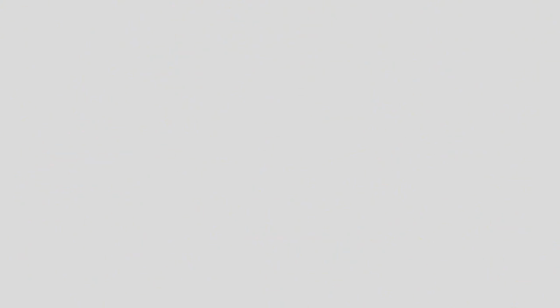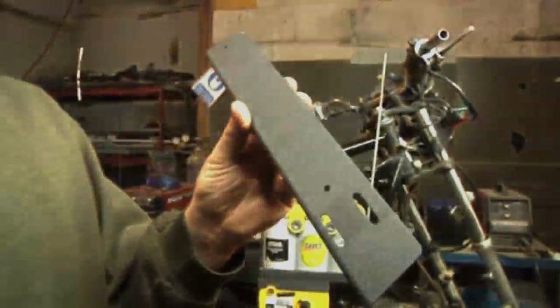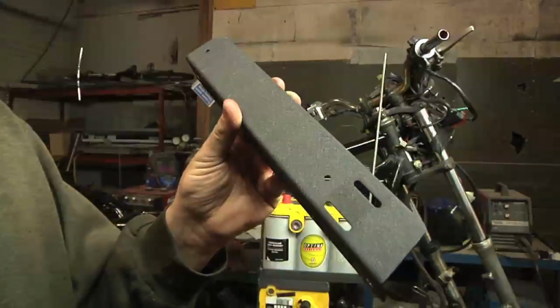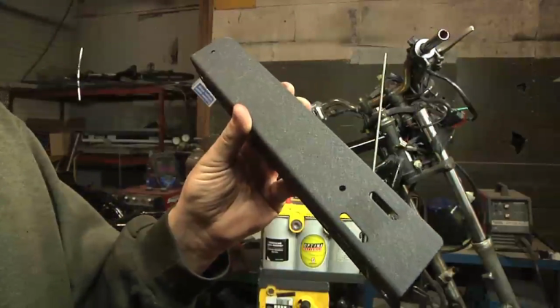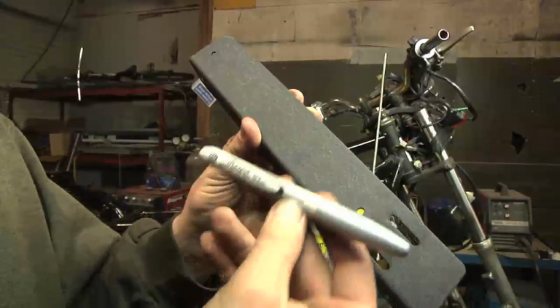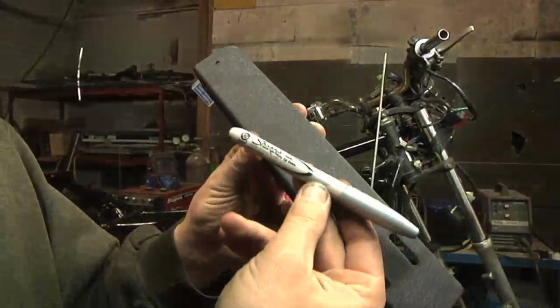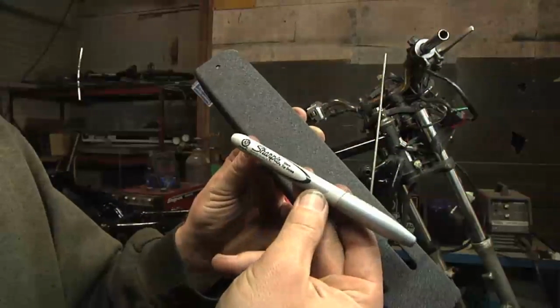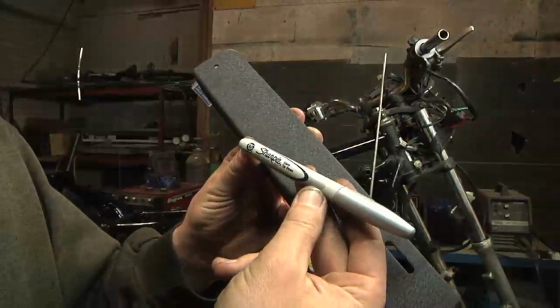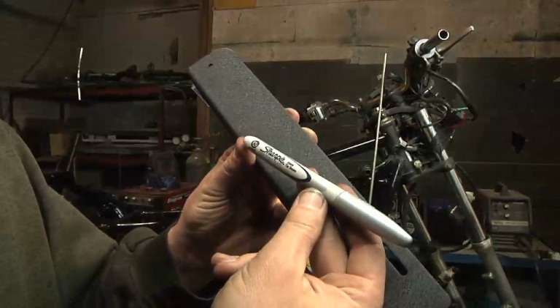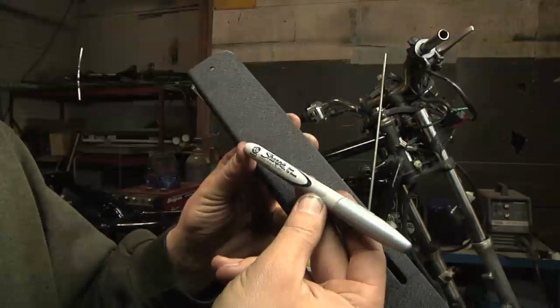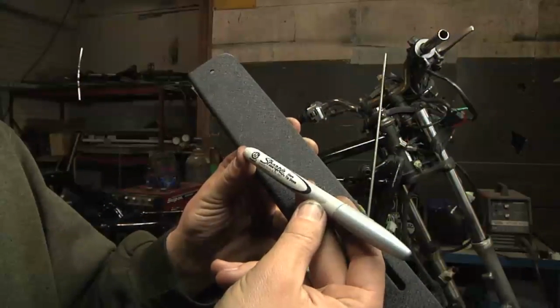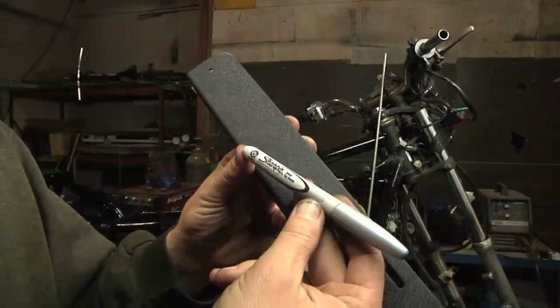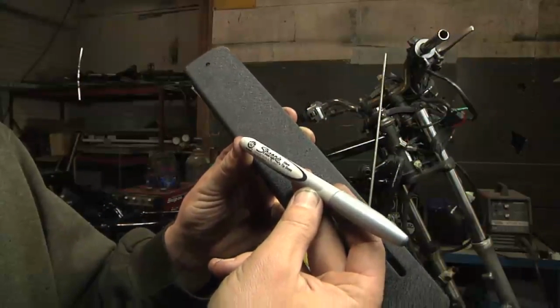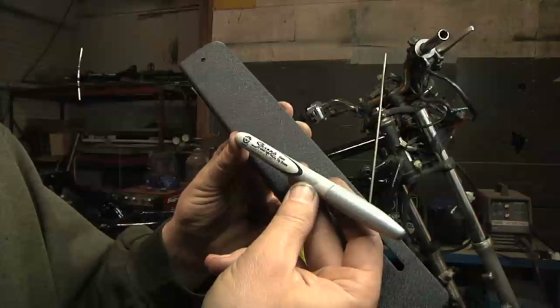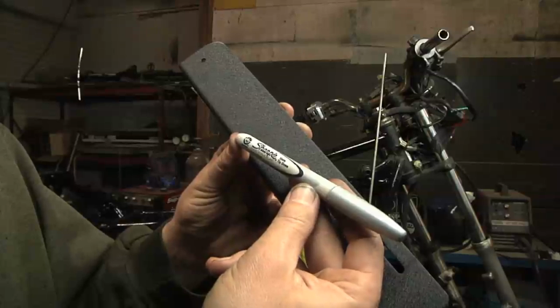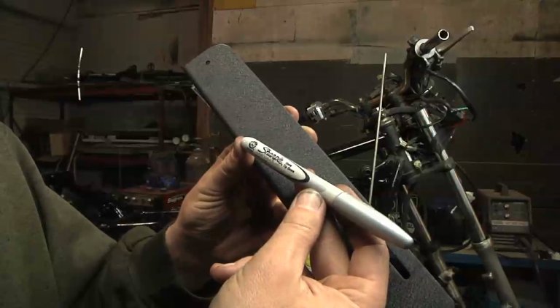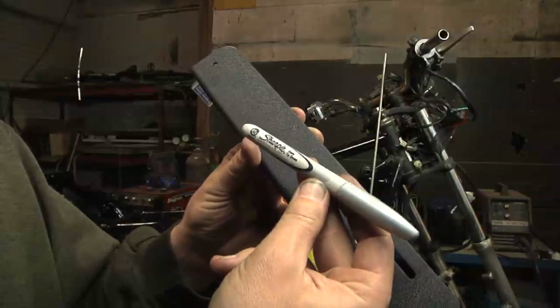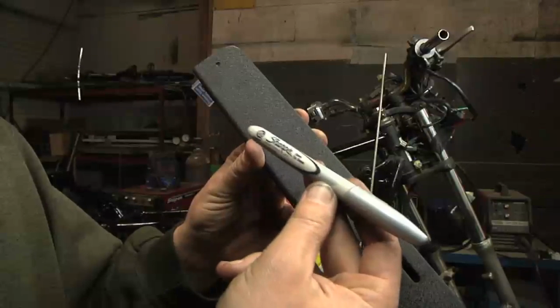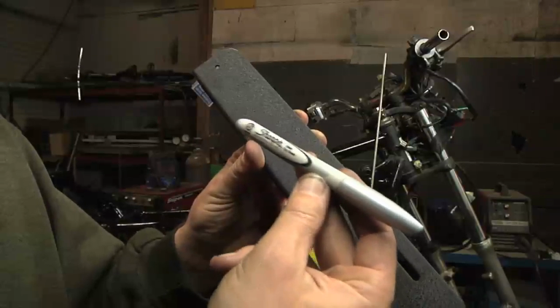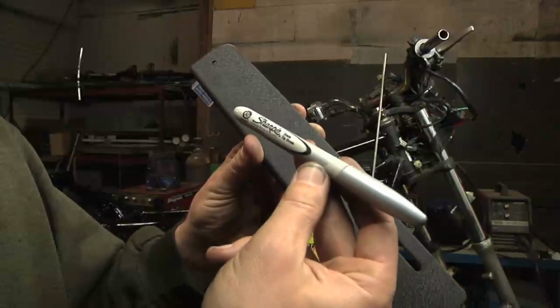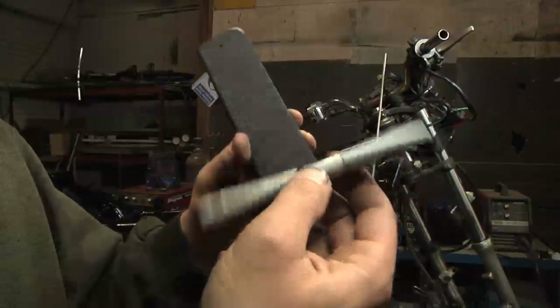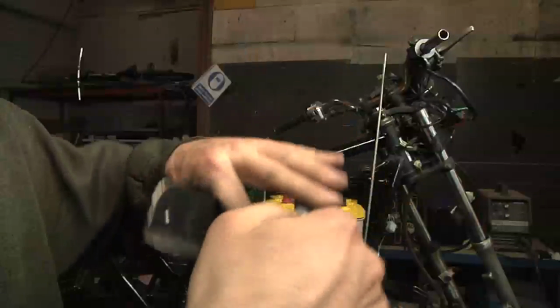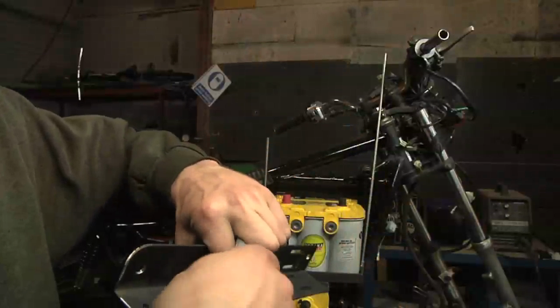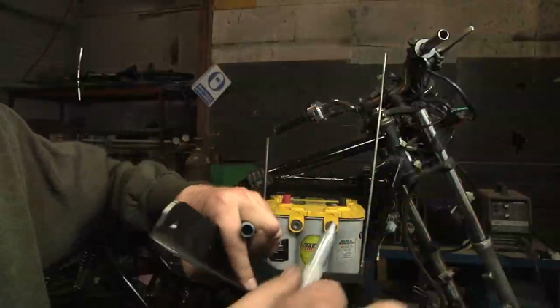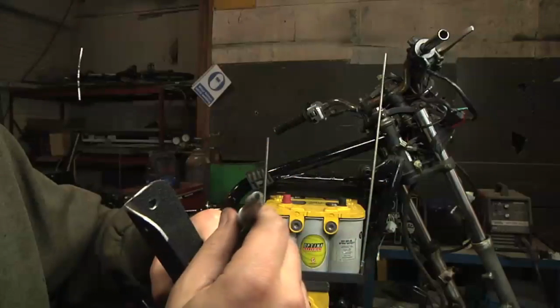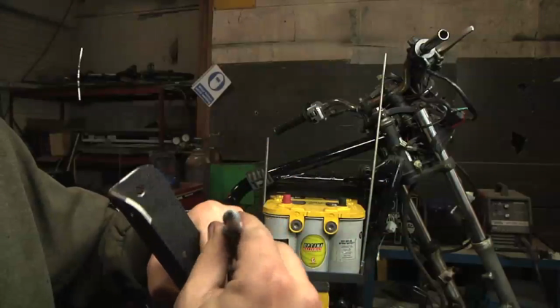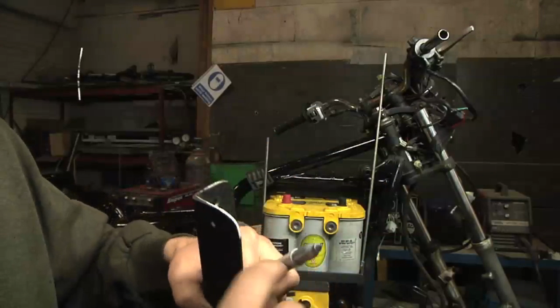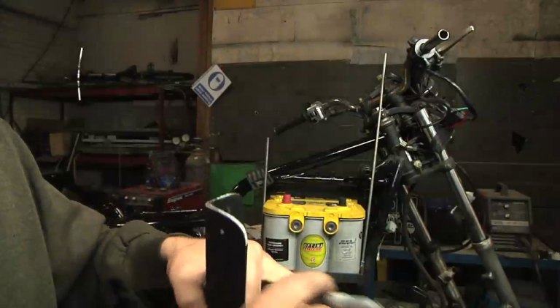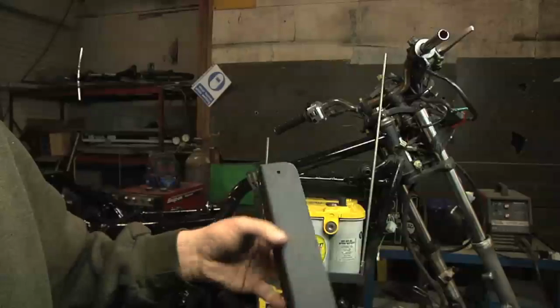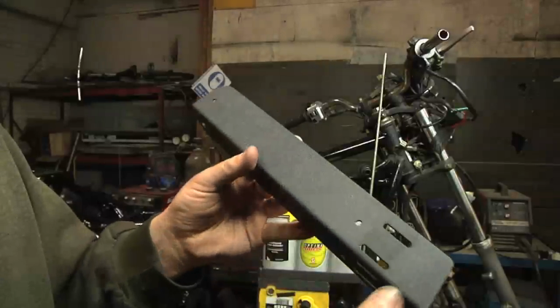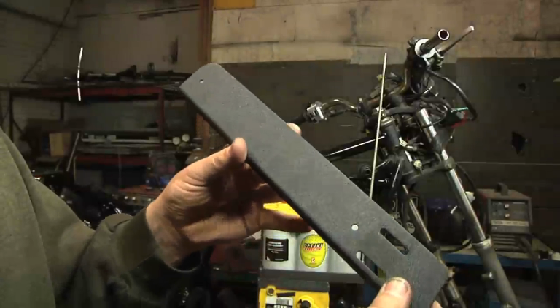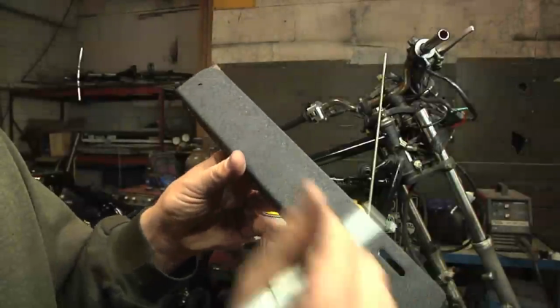Just on a side note, here's another thing I found recently that I really like: a silver metallic Sharpie marker. What's really neat about it is it writes on black.